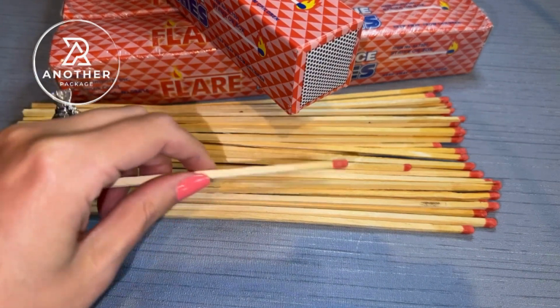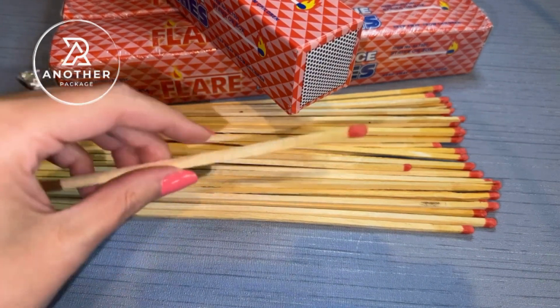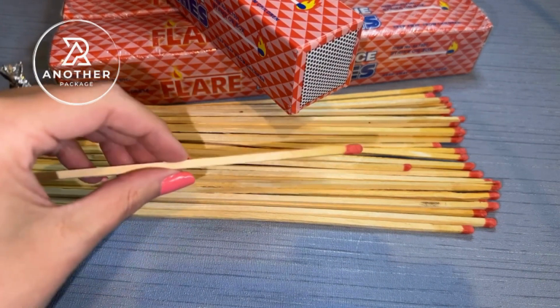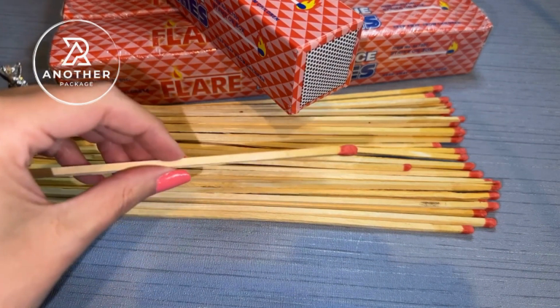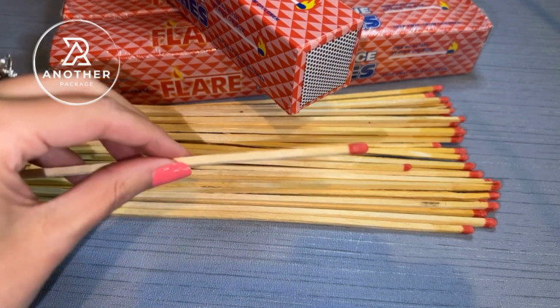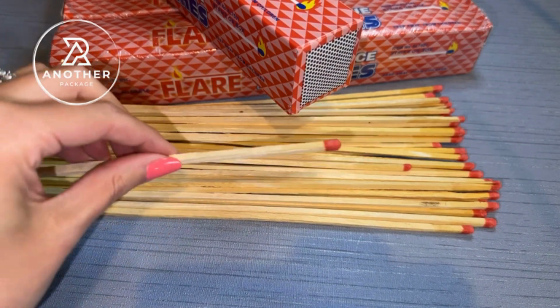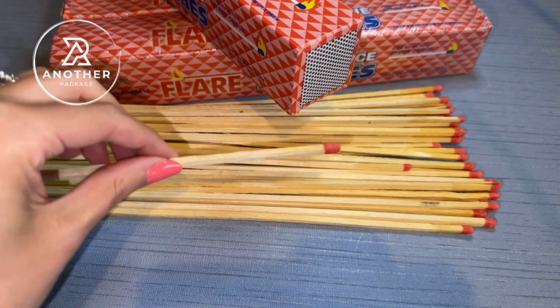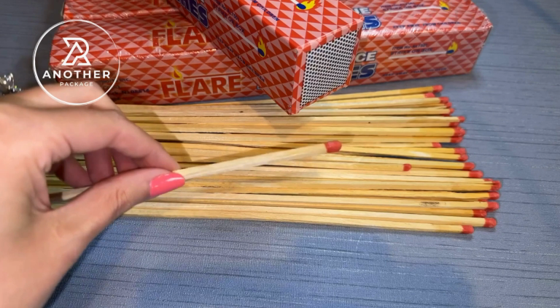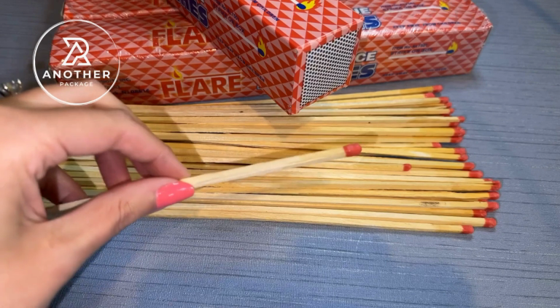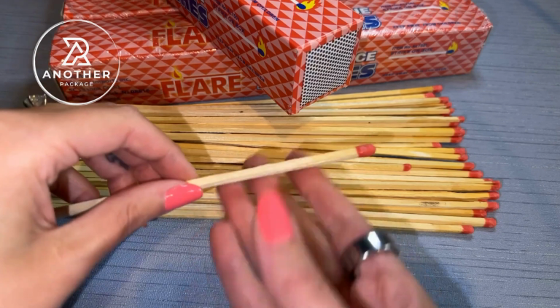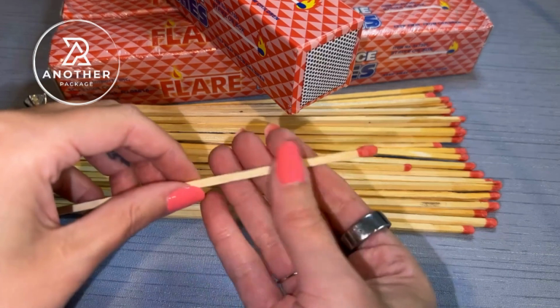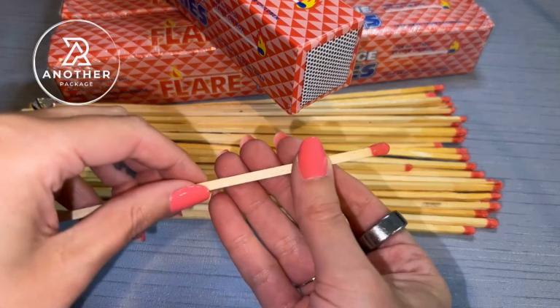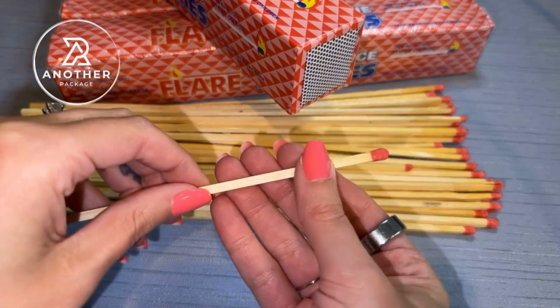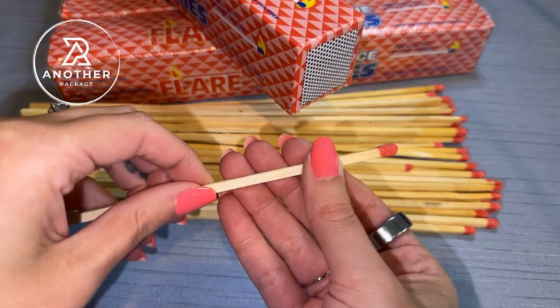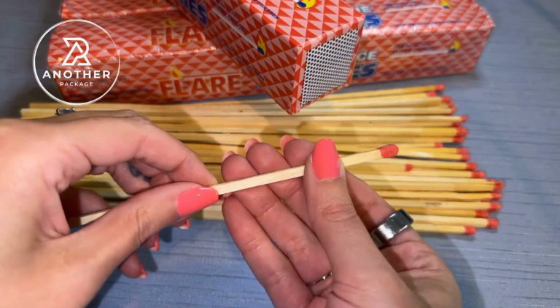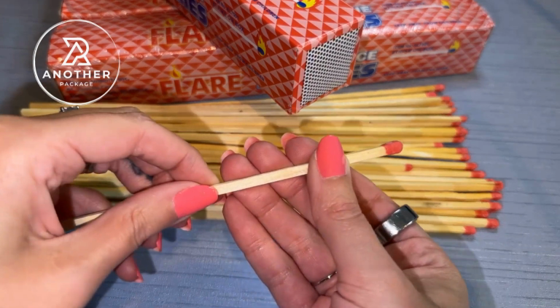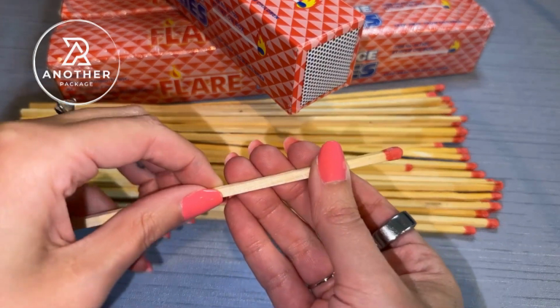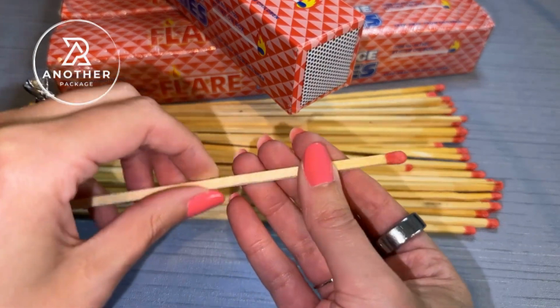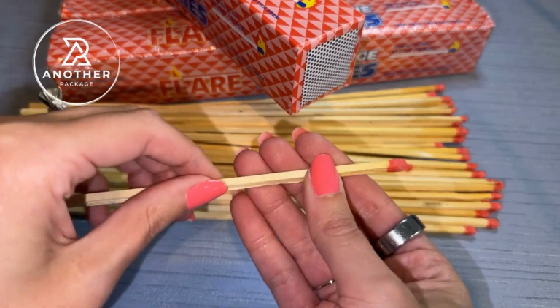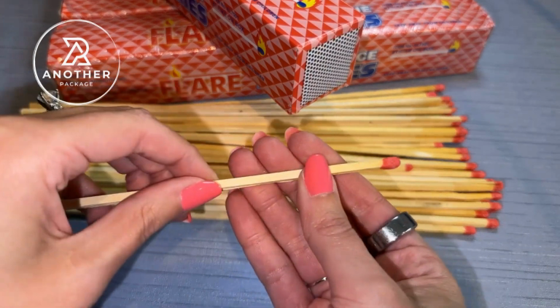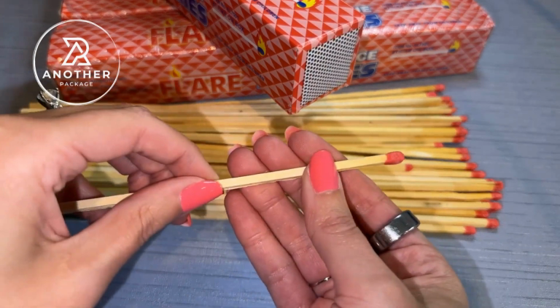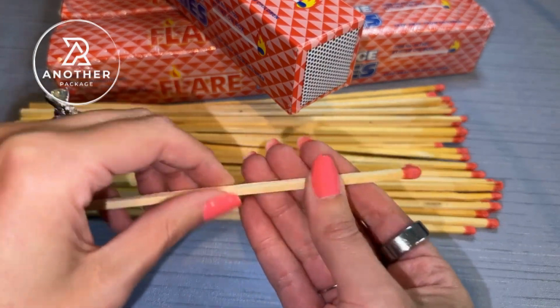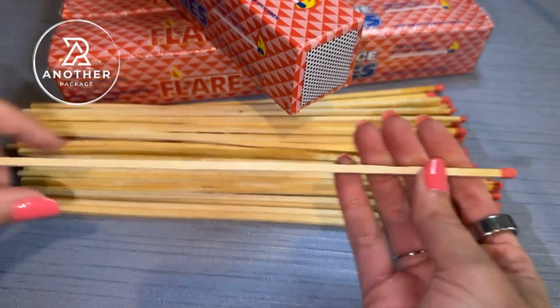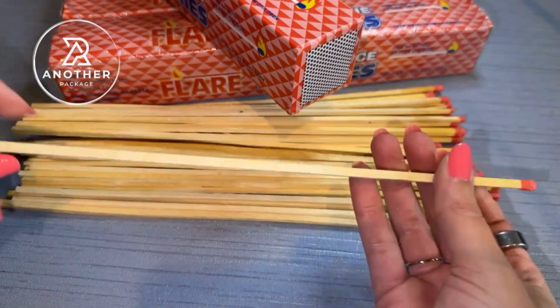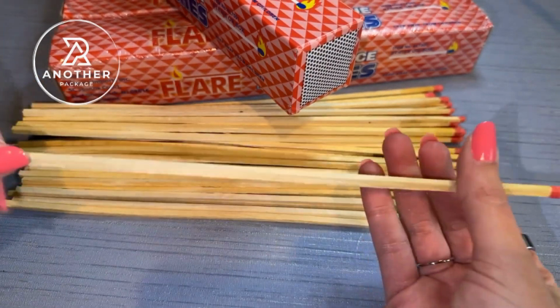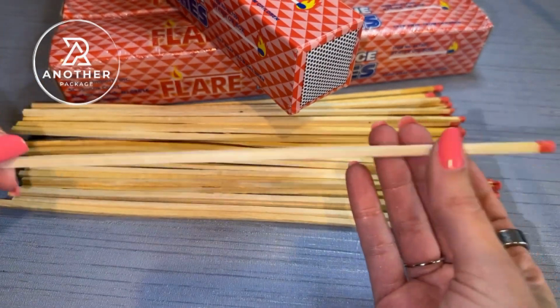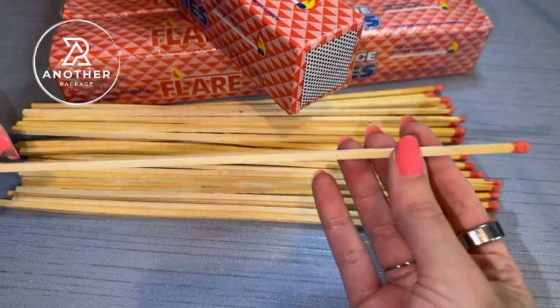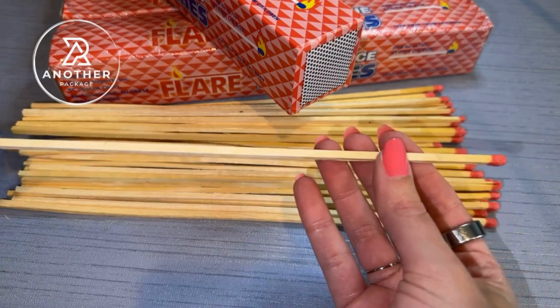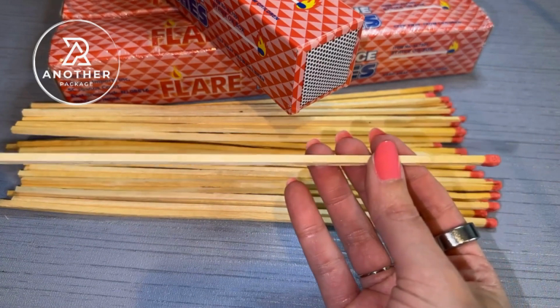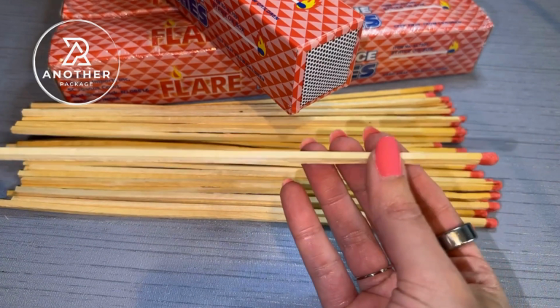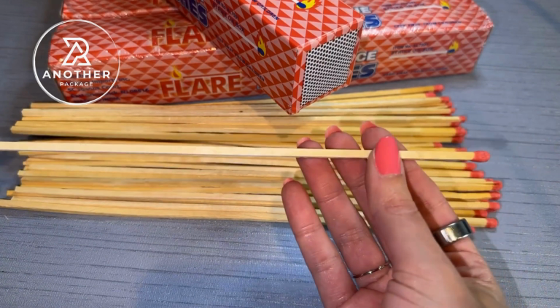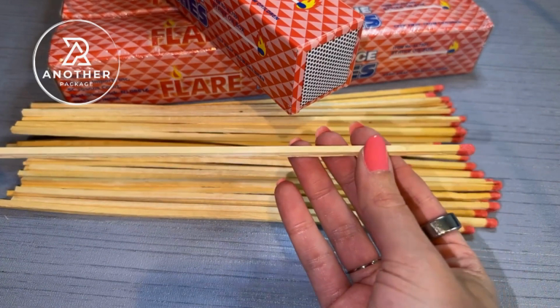But with this brand, I have never ever had that happen. The stick itself is actually incredibly durable and I've never had any problems with it snapping.